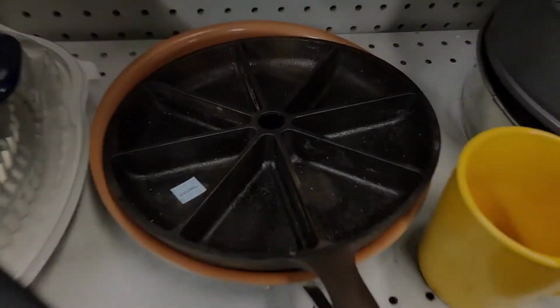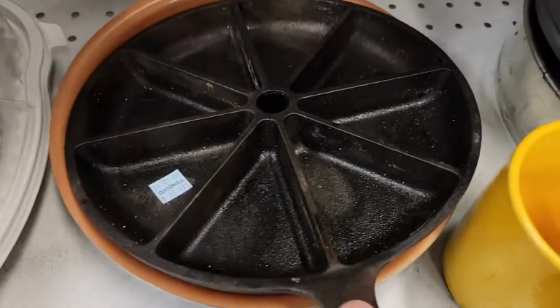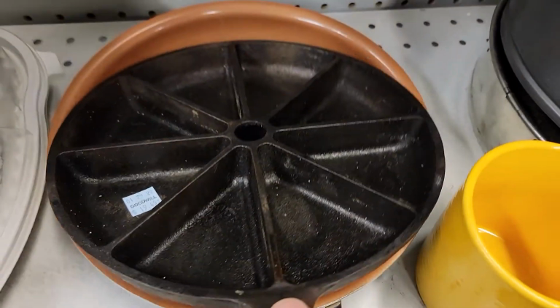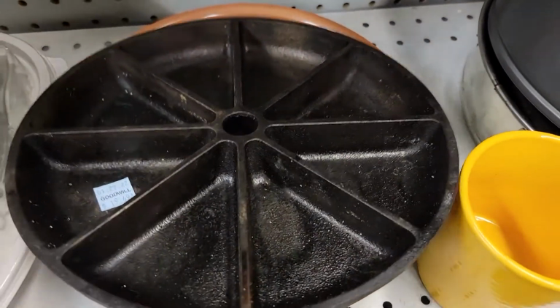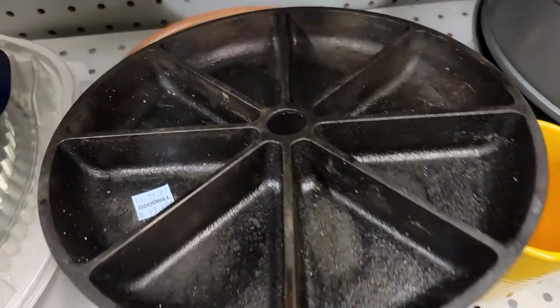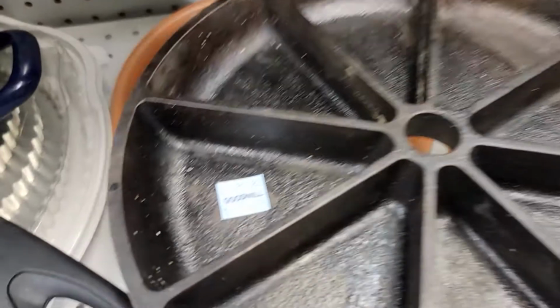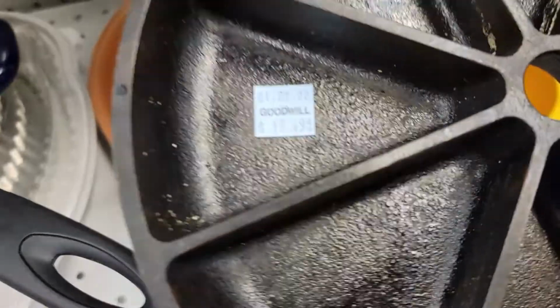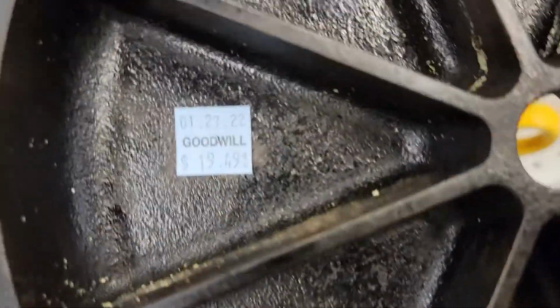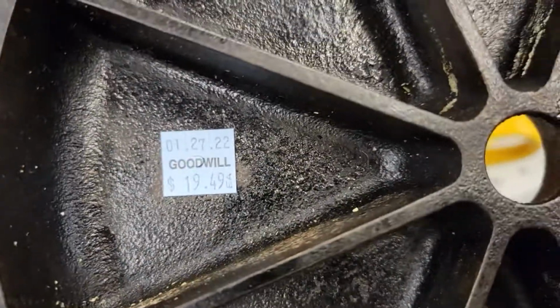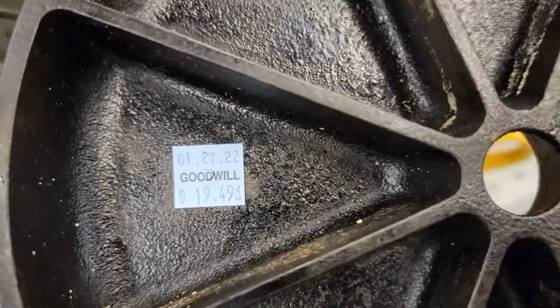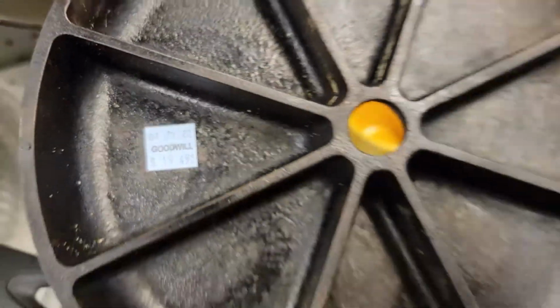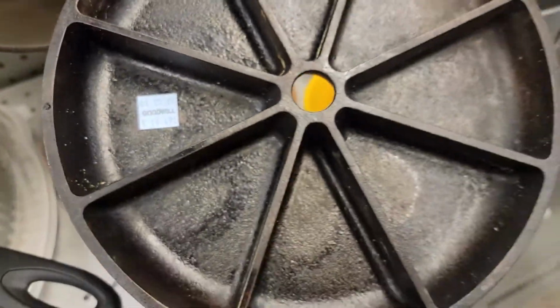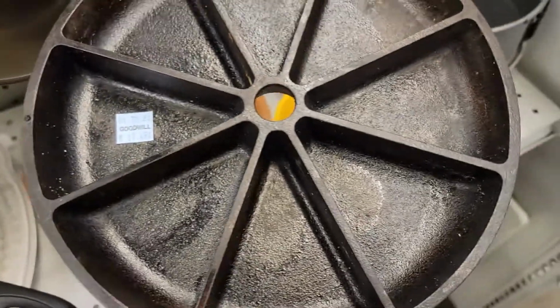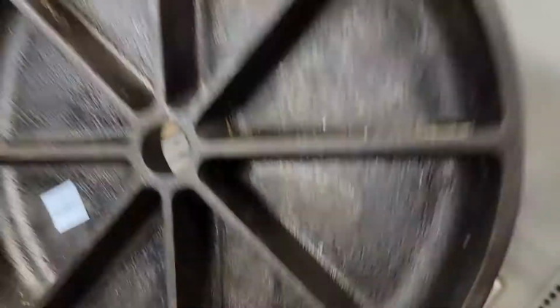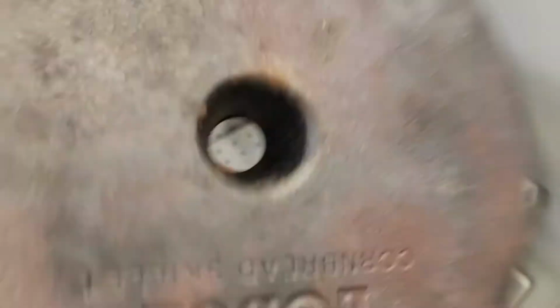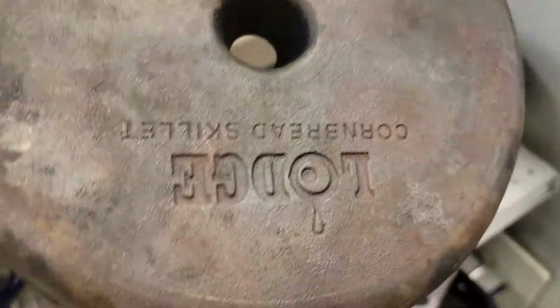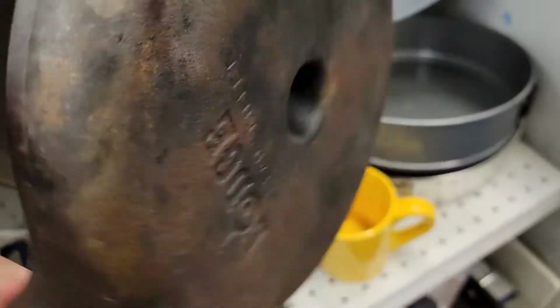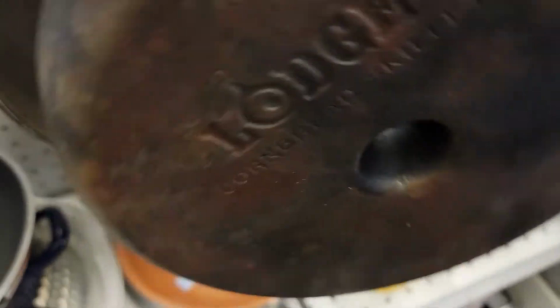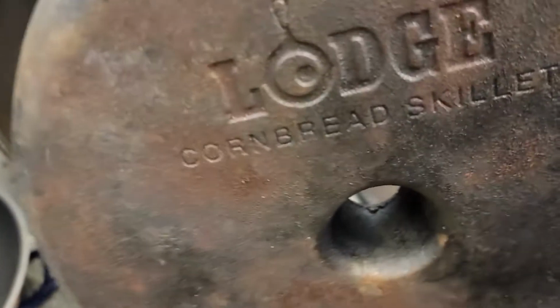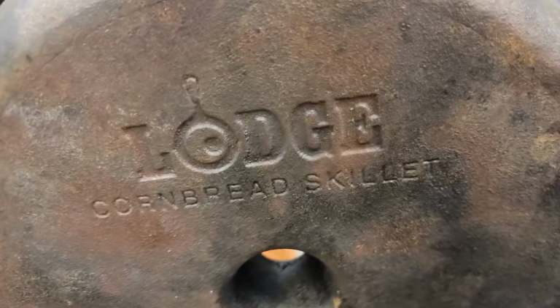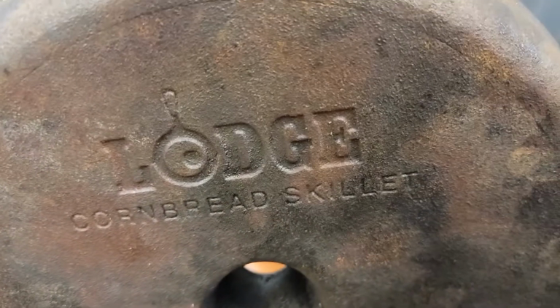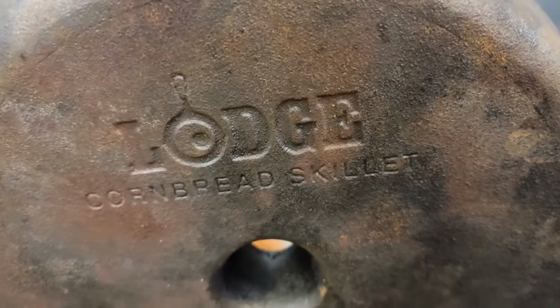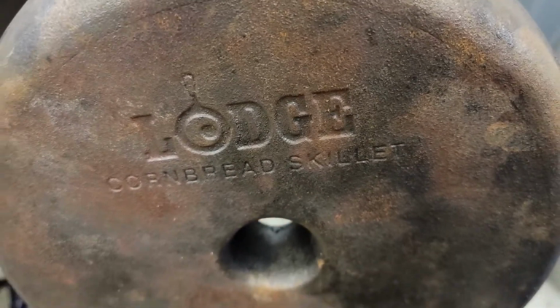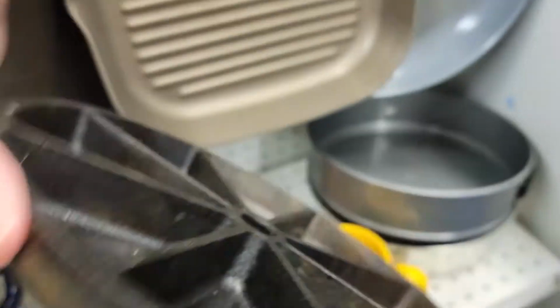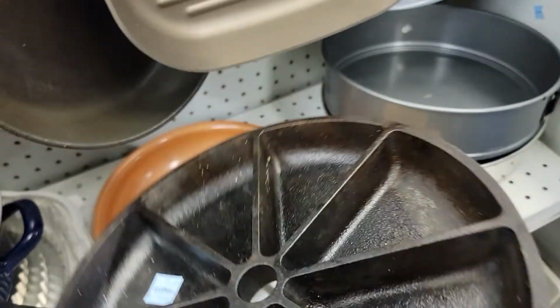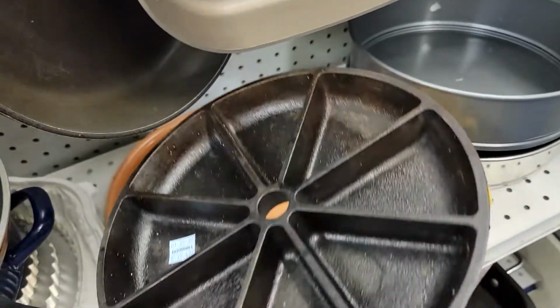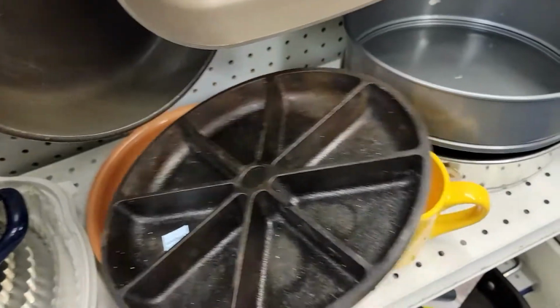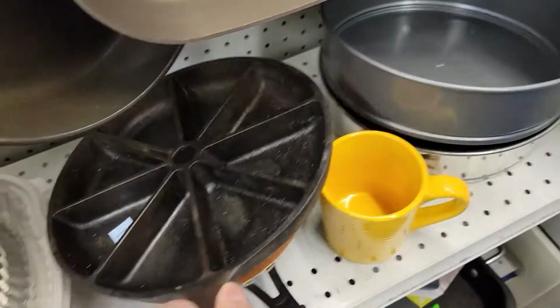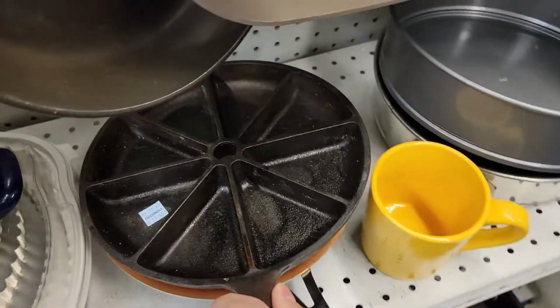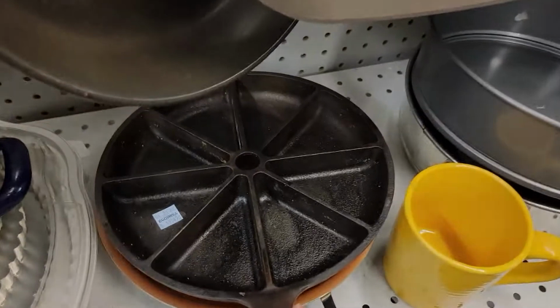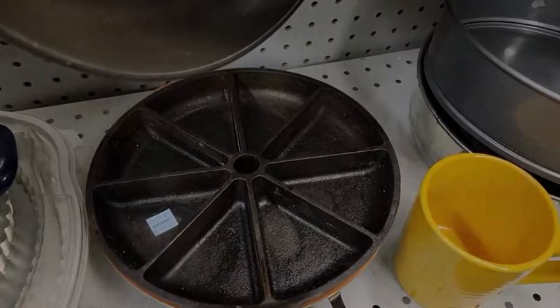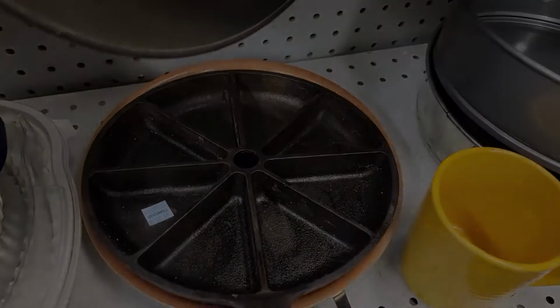Here is an item that you guys should always look for — cast iron. This is a cornbread maker by Lodge. They wanted $20 for it and unfortunately that is too expensive for this specific piece, so I had to leave it behind.